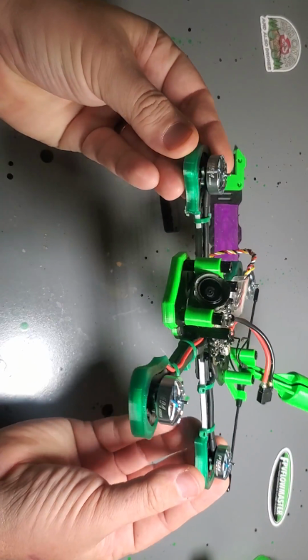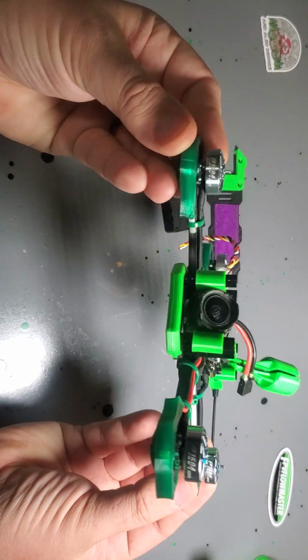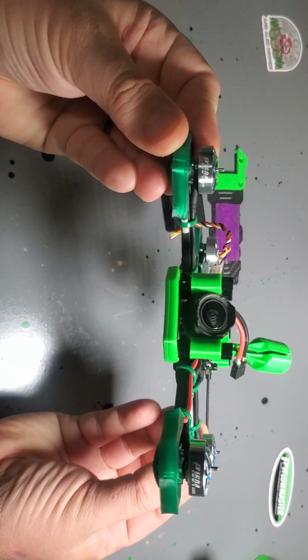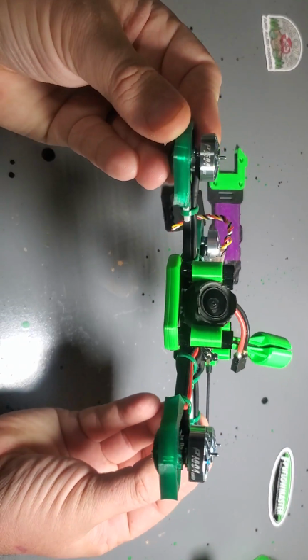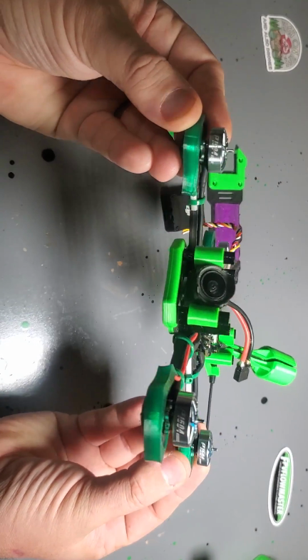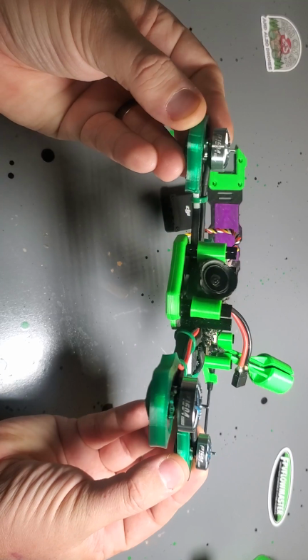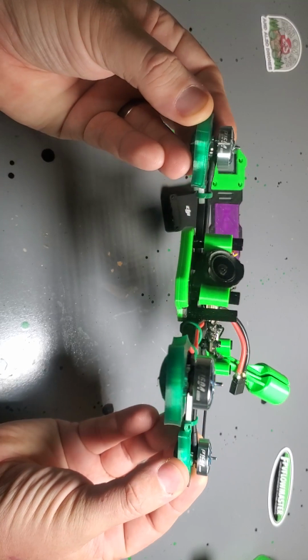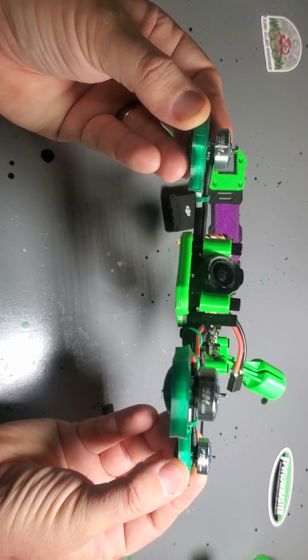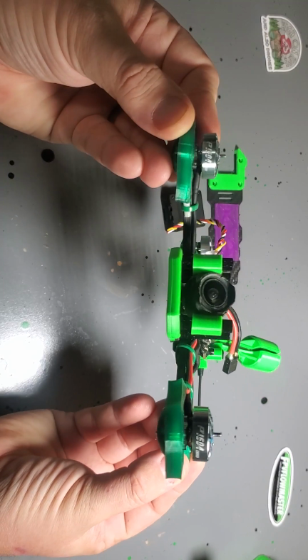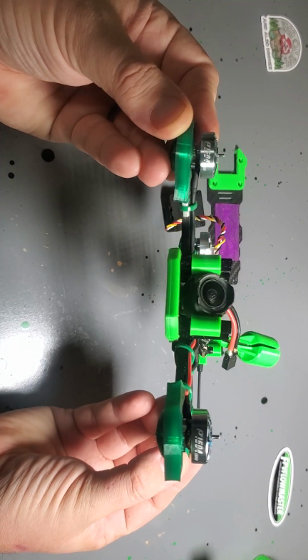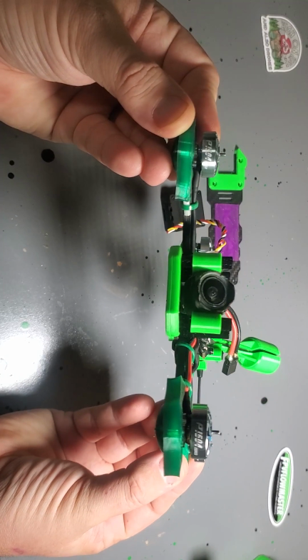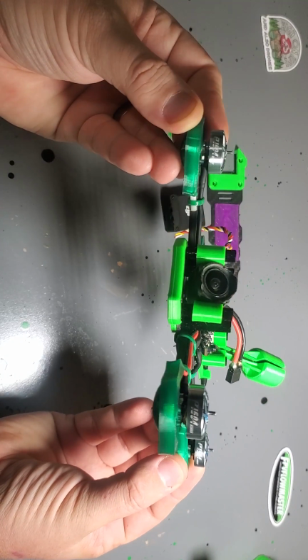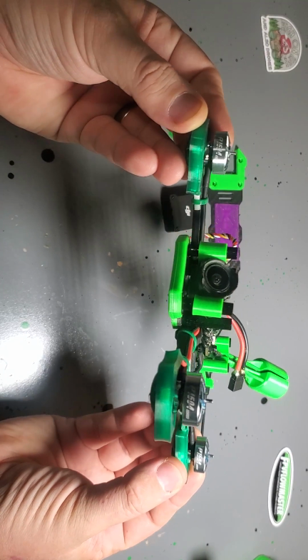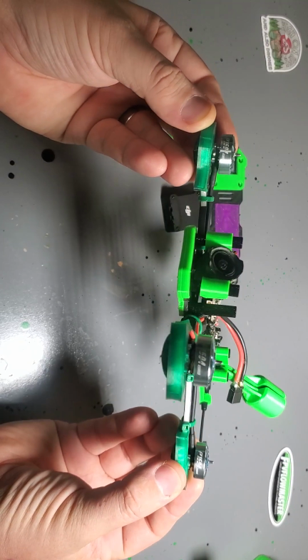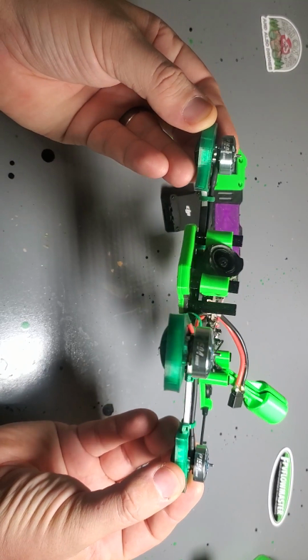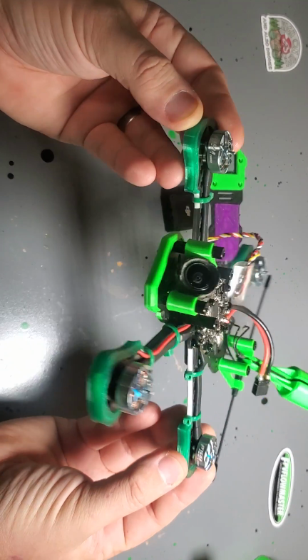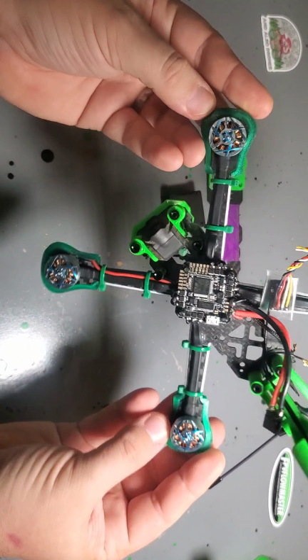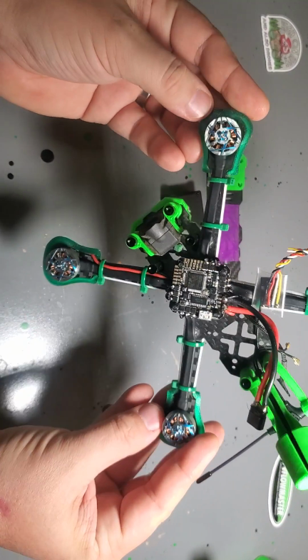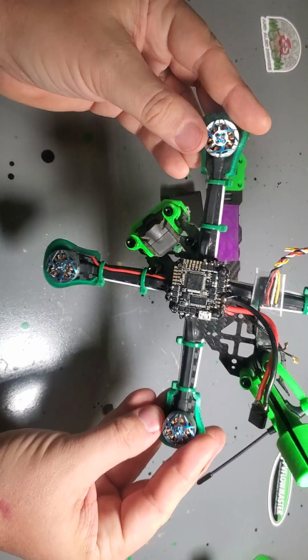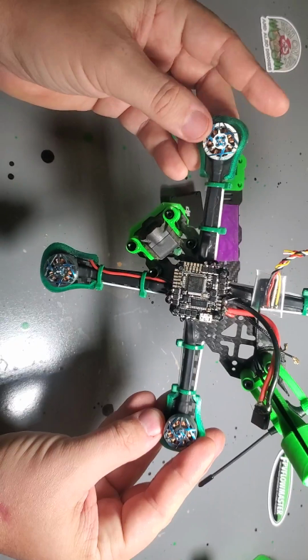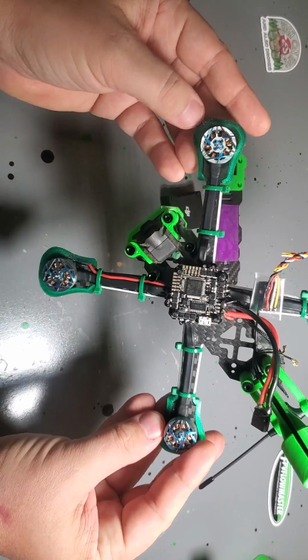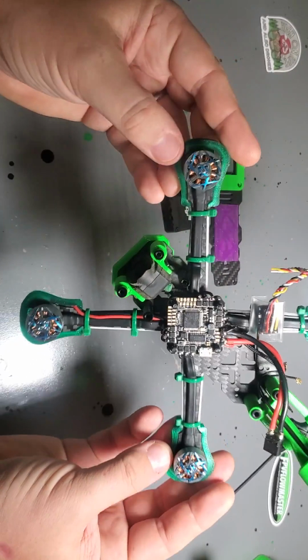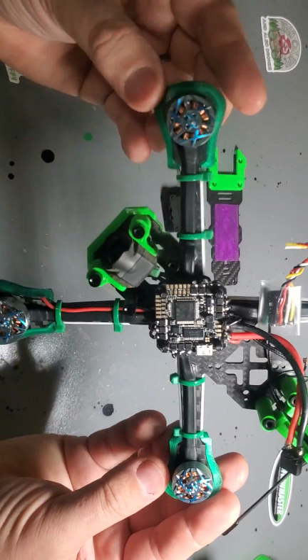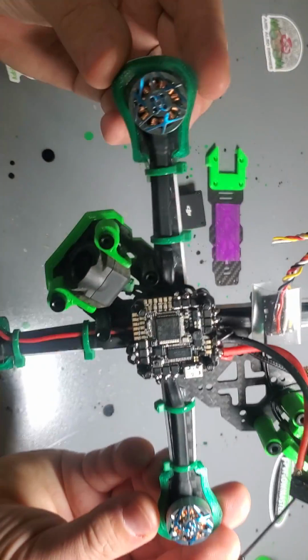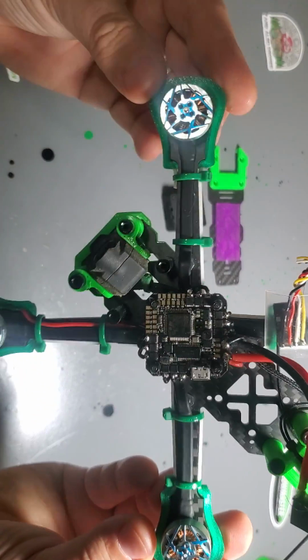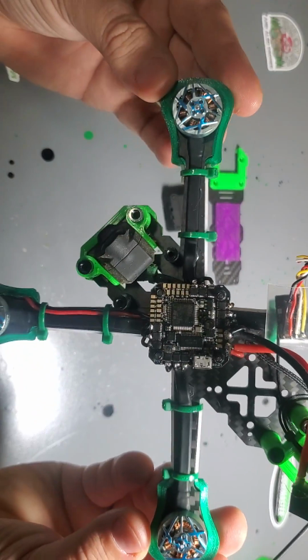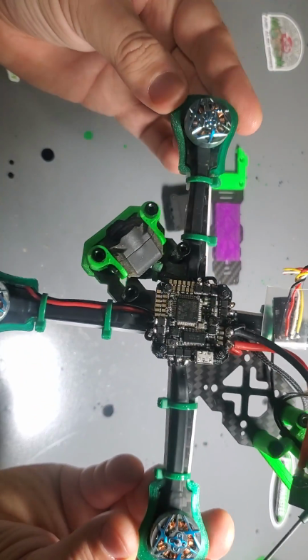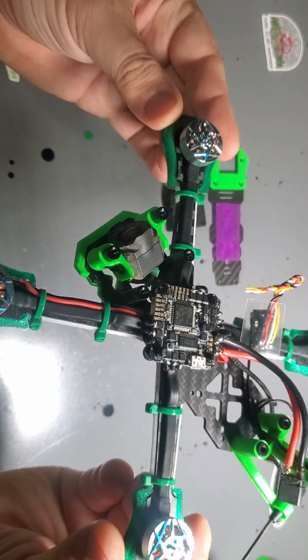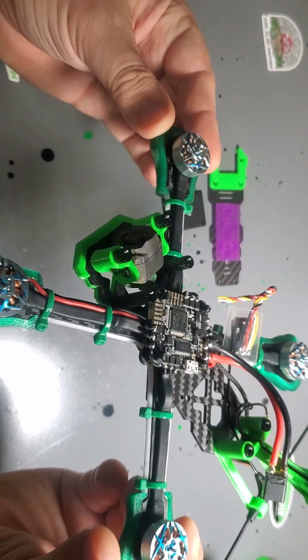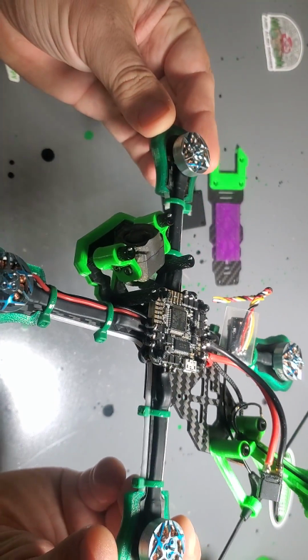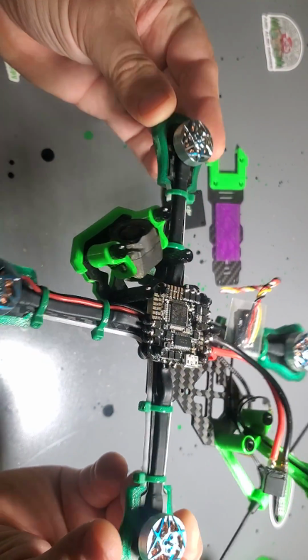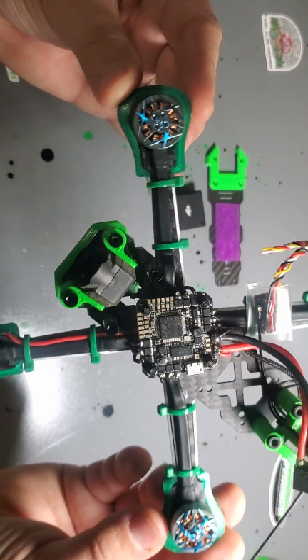You can see I've got the T Motor Pacers — they're 1604, 3800KV for a 4S. And I've got T Motor 35 amp all-in-one.